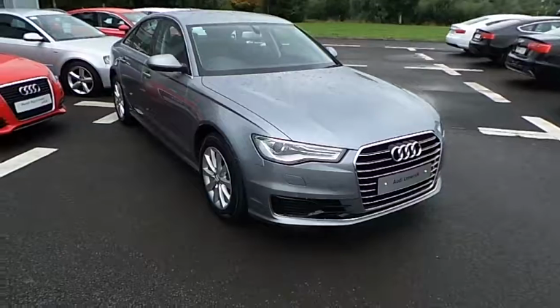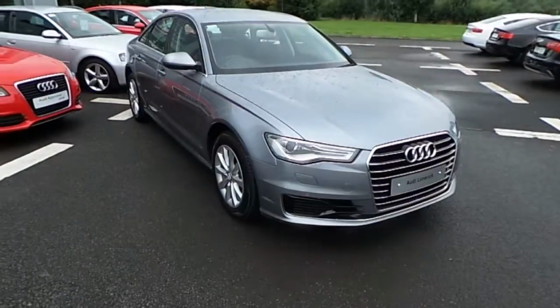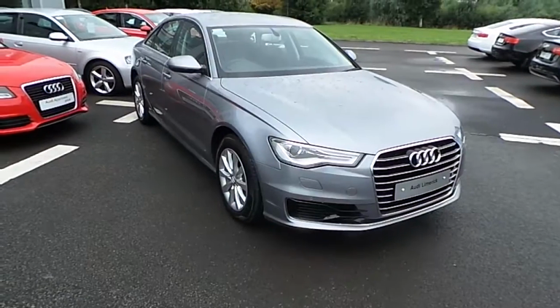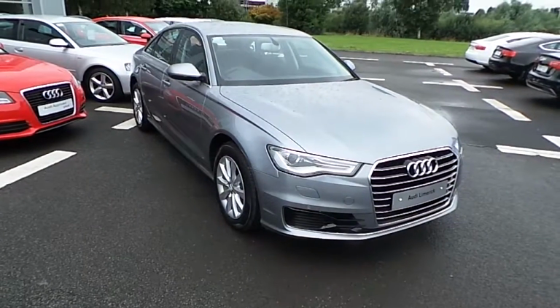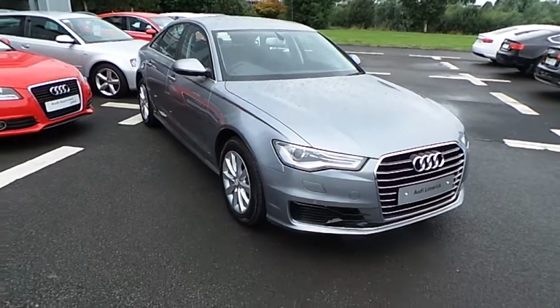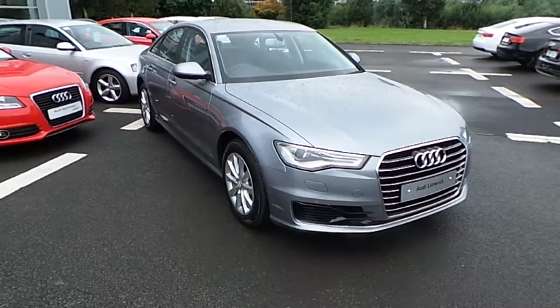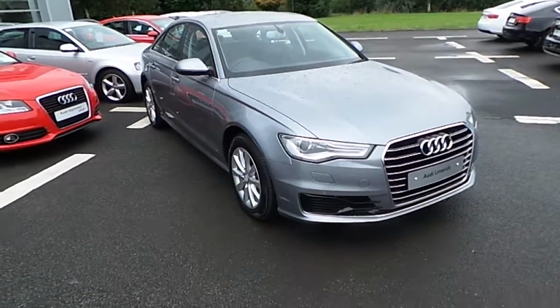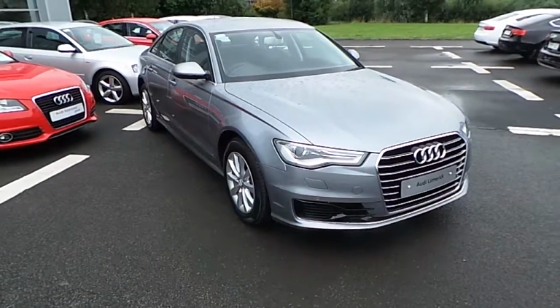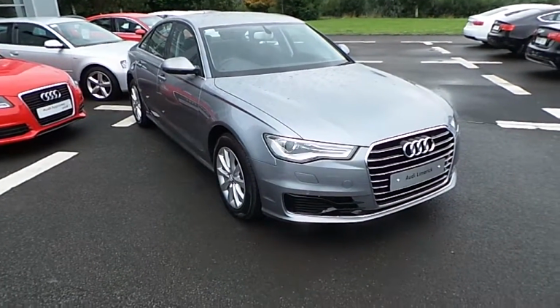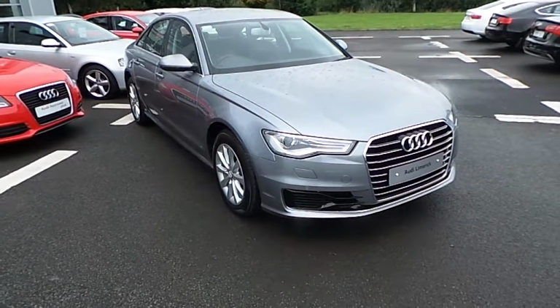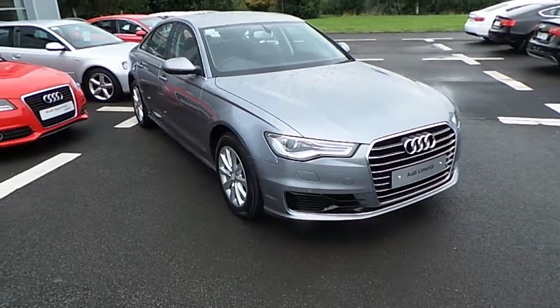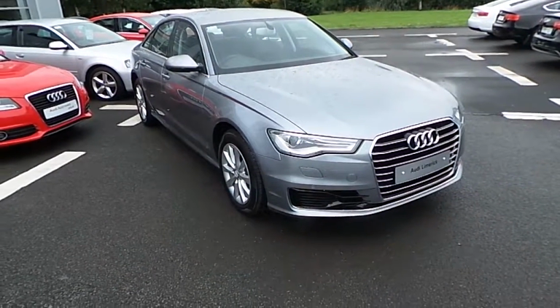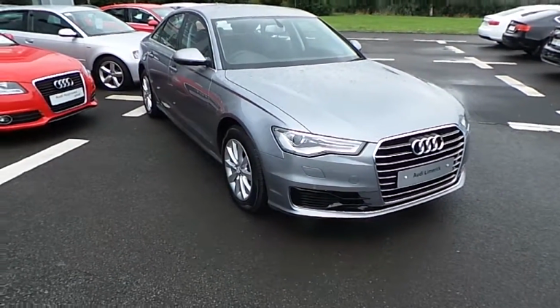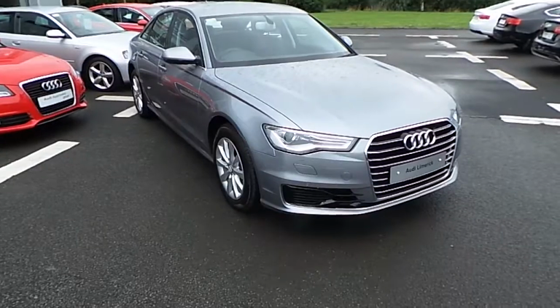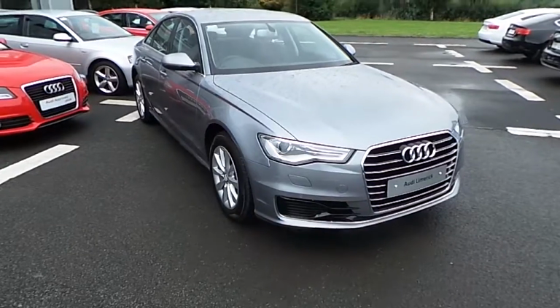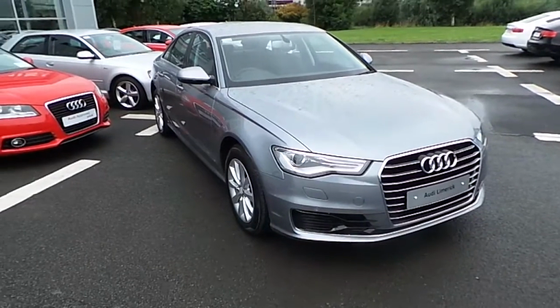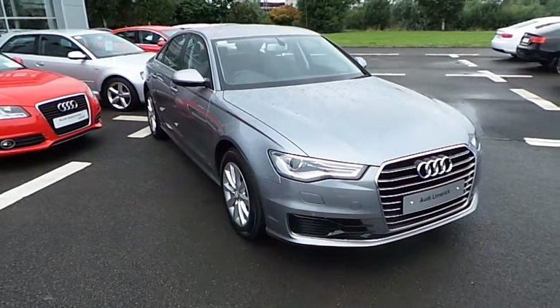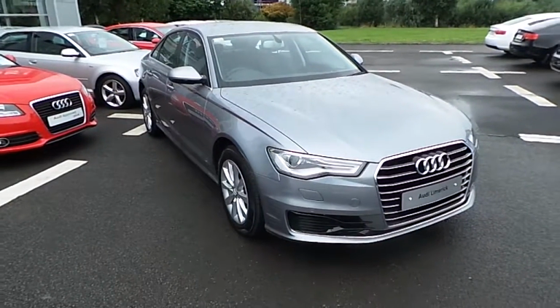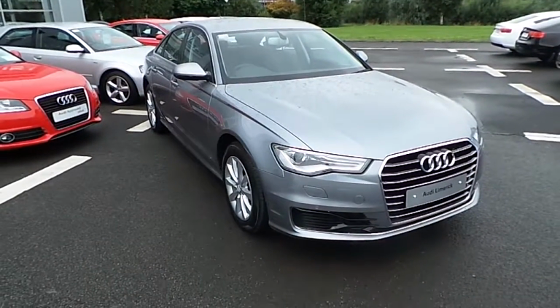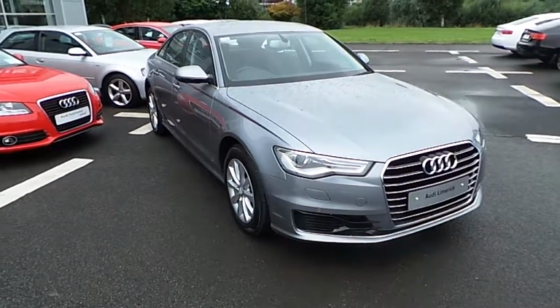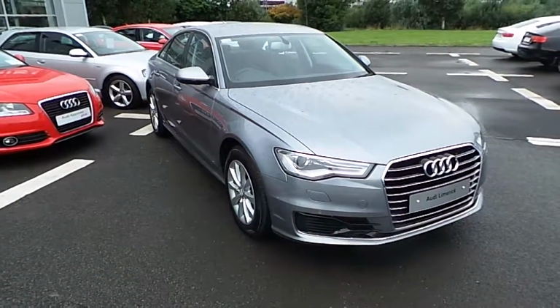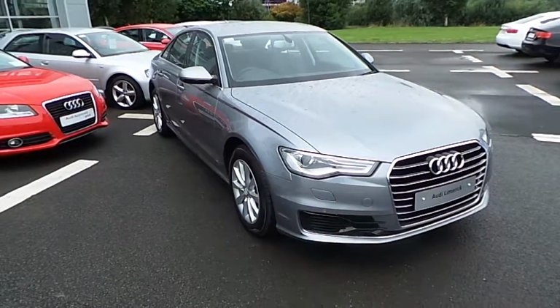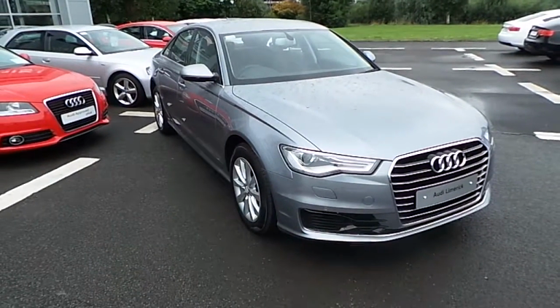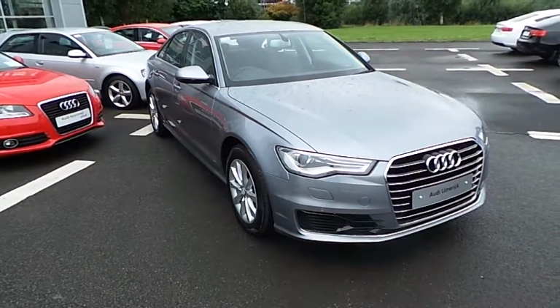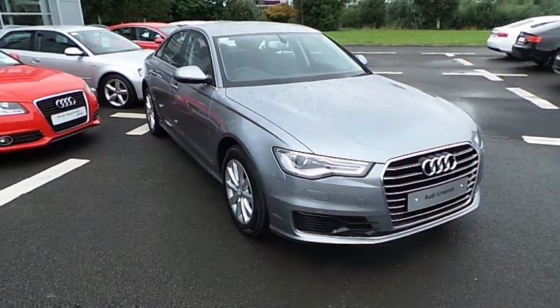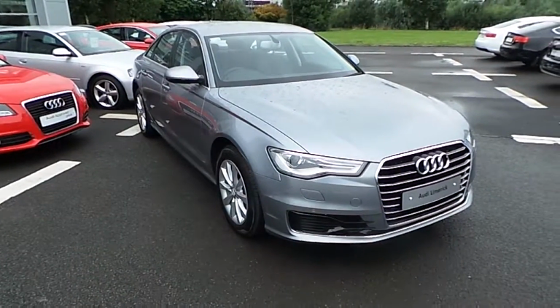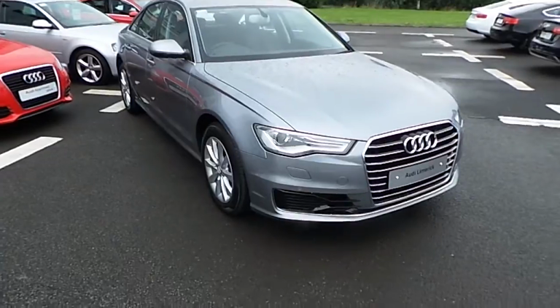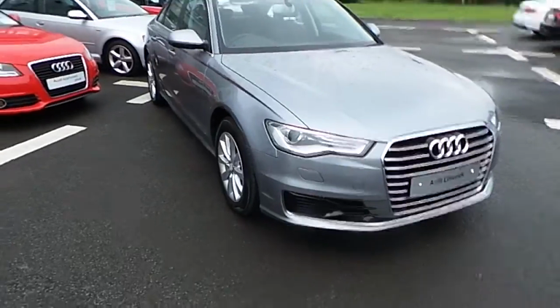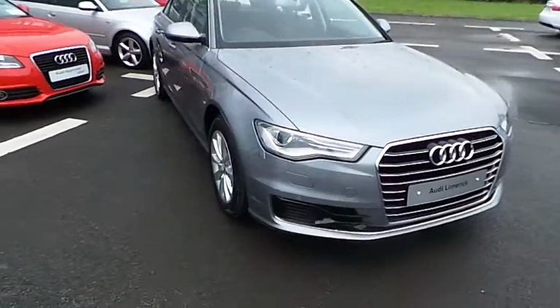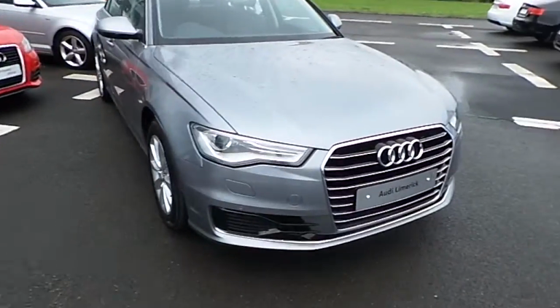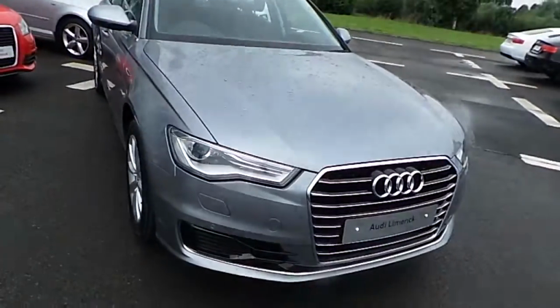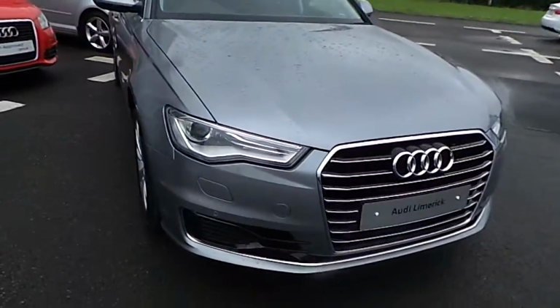Hello, this is Aaron here from Audi Limerick. This is just a short video presentation on our brand new Audi A6 2.0 TDI 190 Brake SE S-Tronic, finished in Tornado Grey. So just a couple of key points on this vehicle.